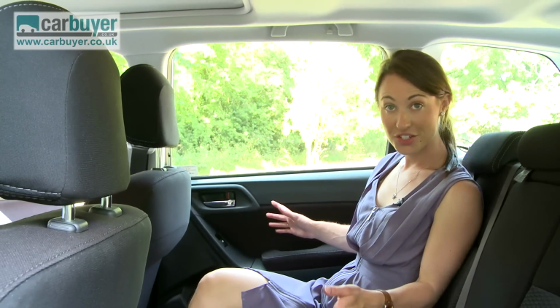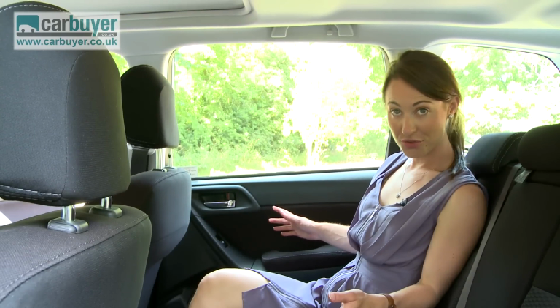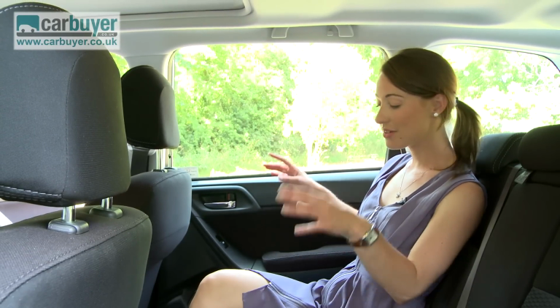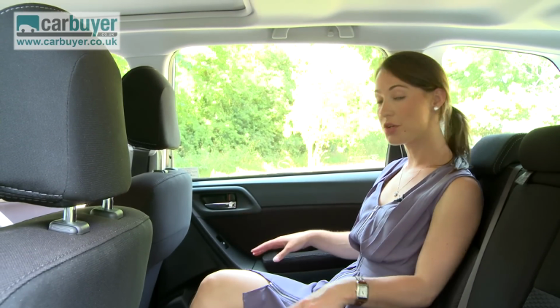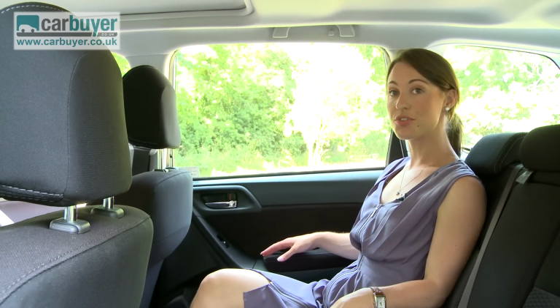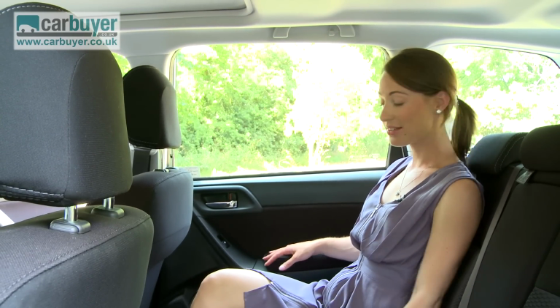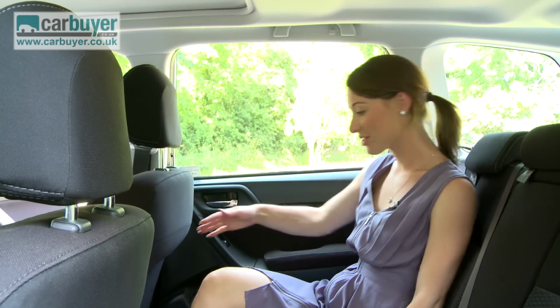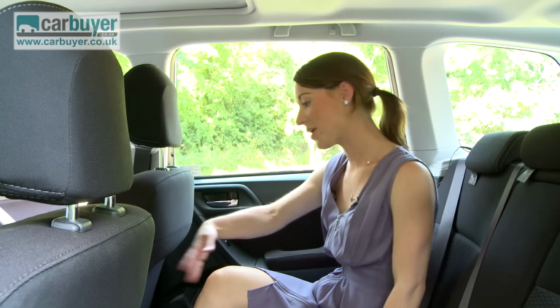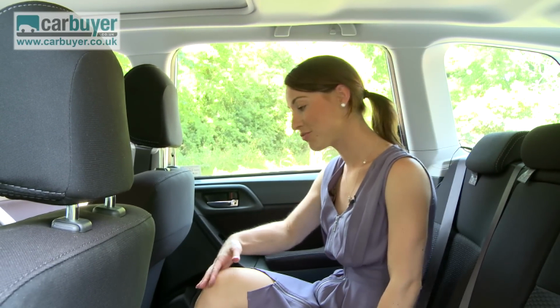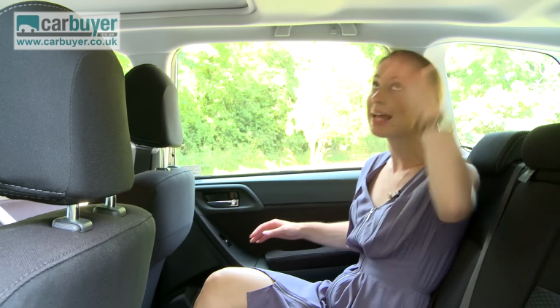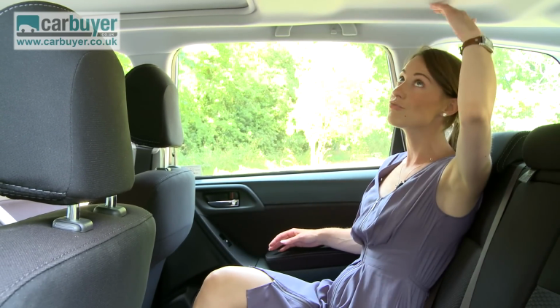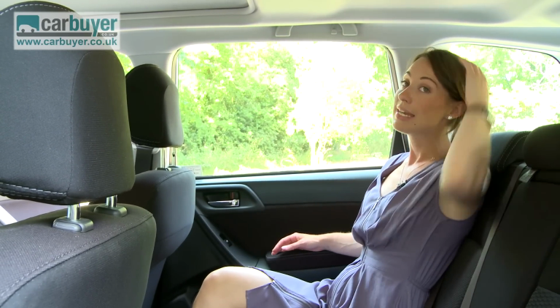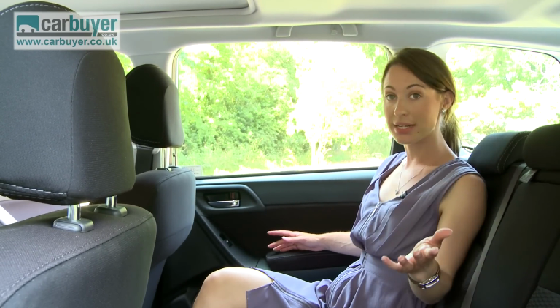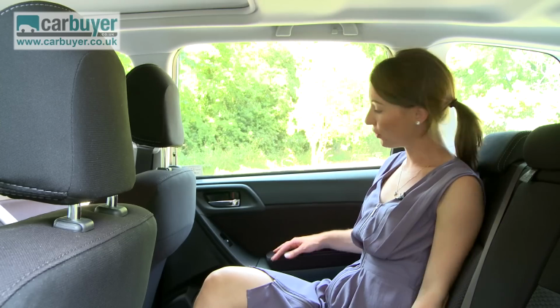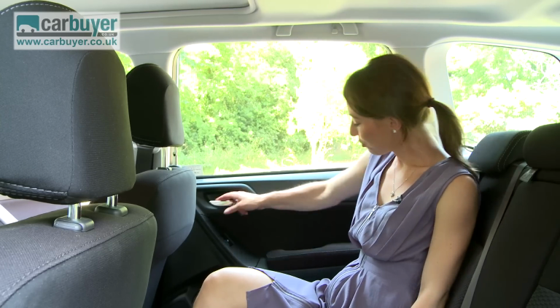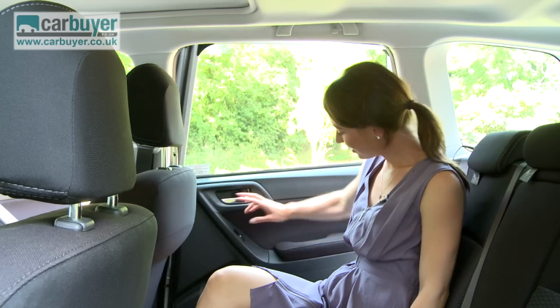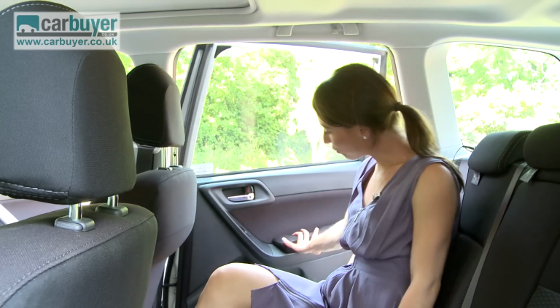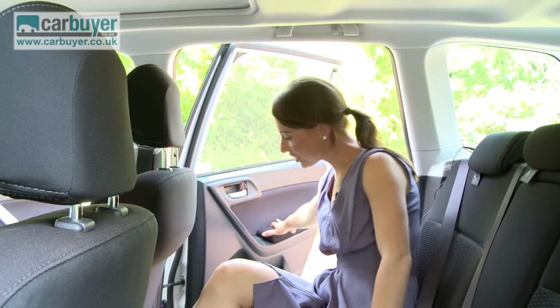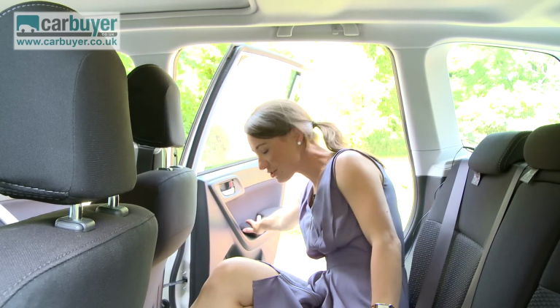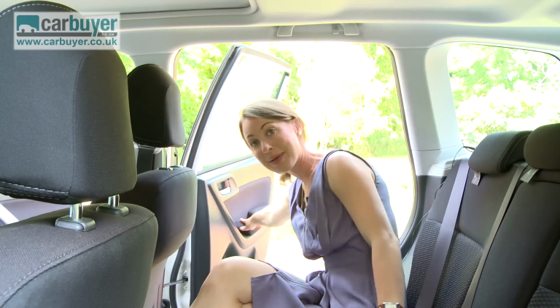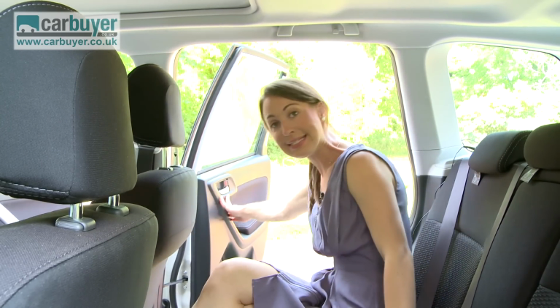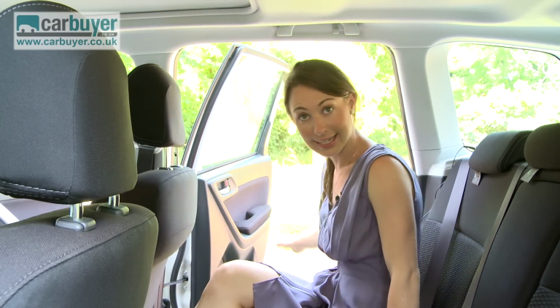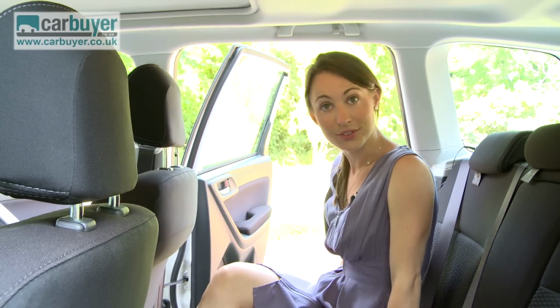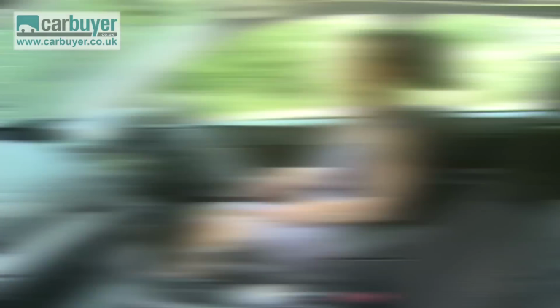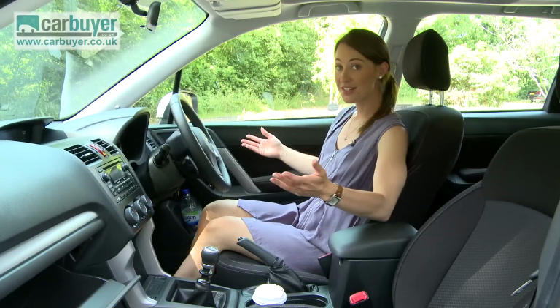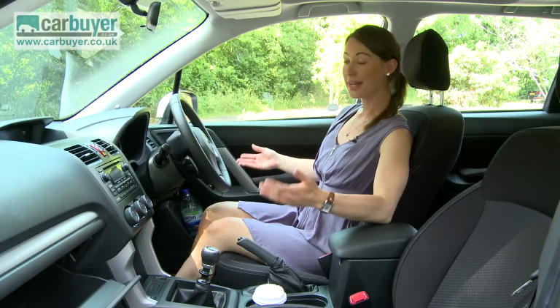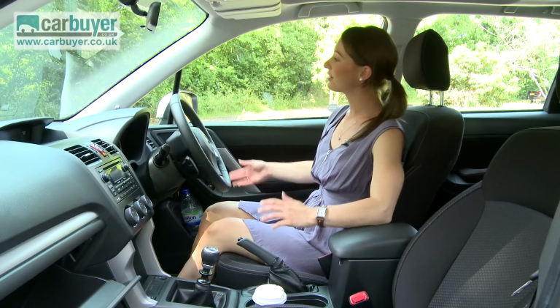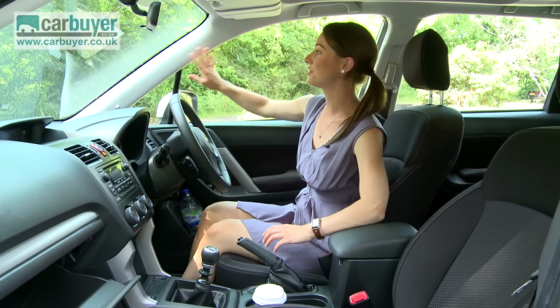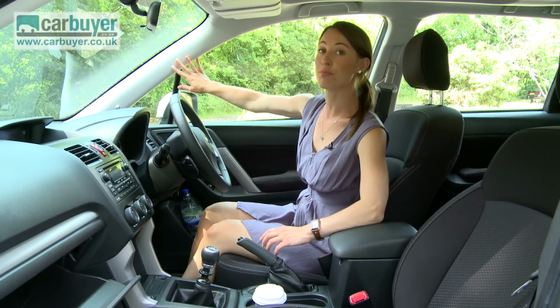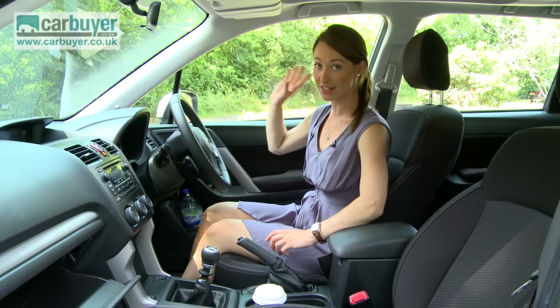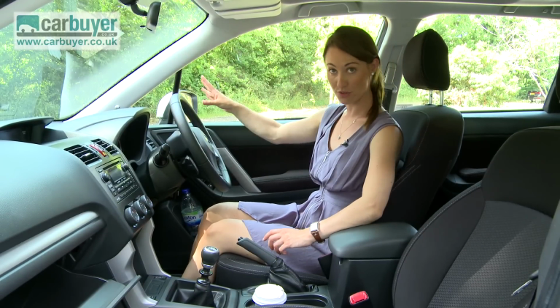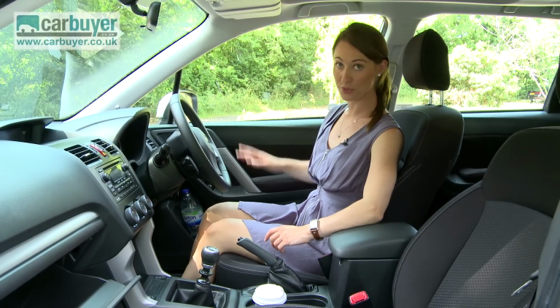Thanks to a lowered floor, there is also more room for passengers, so leg room and head room is plentiful. Plus, these wide opening doors make it easy to get in and out. In fact, the whole cabin is larger because these front pillars have been moved forwards.